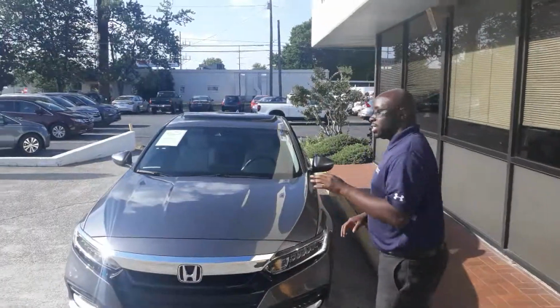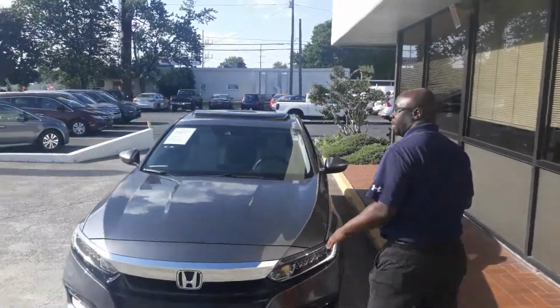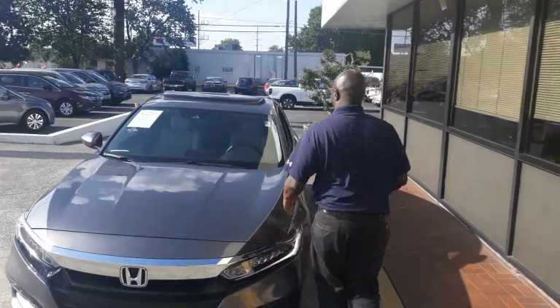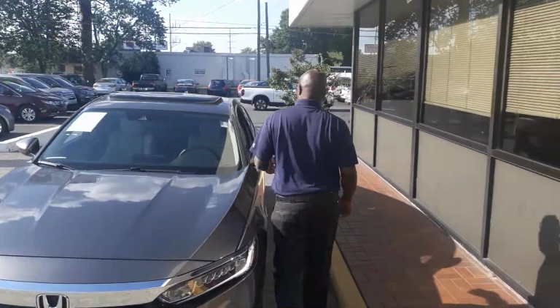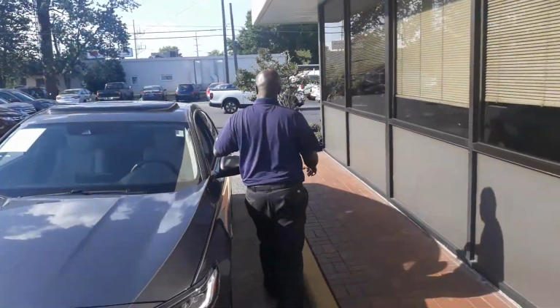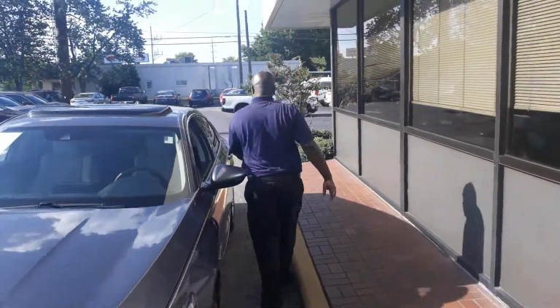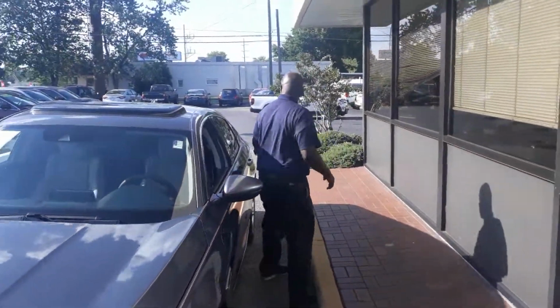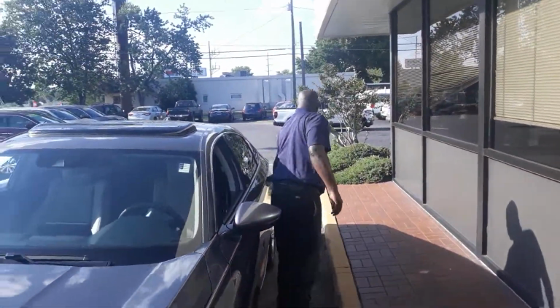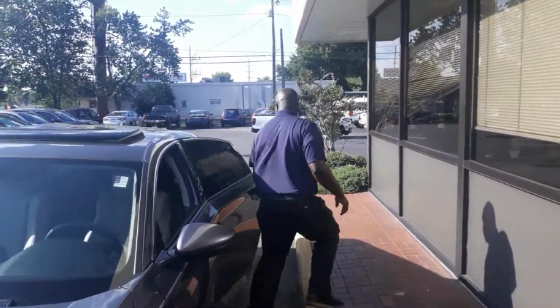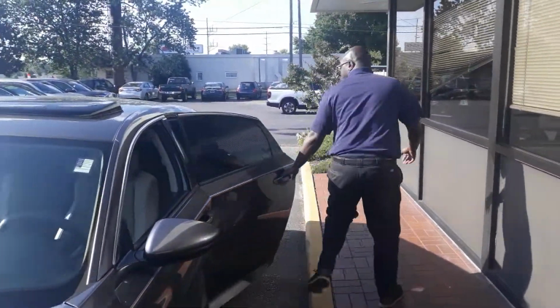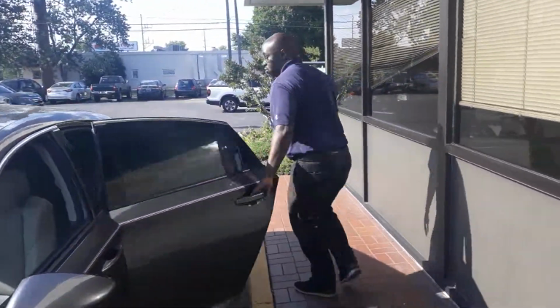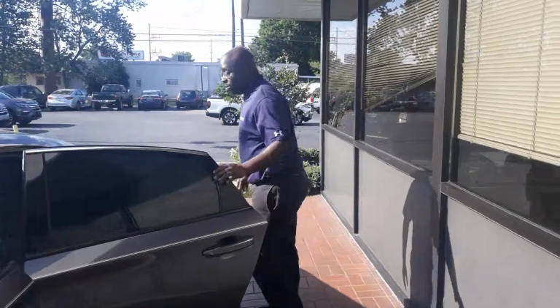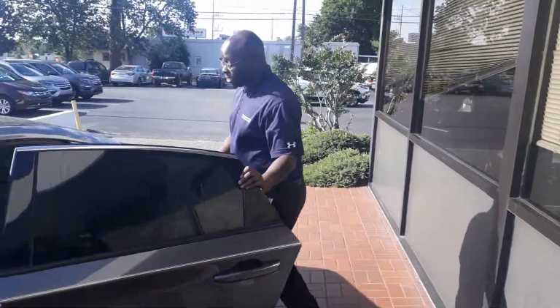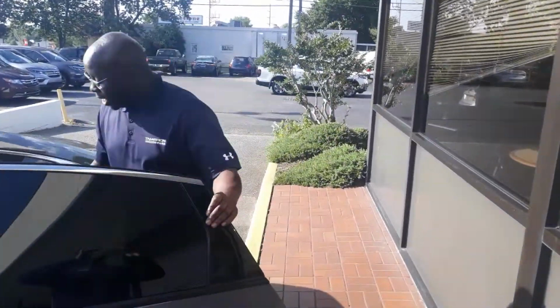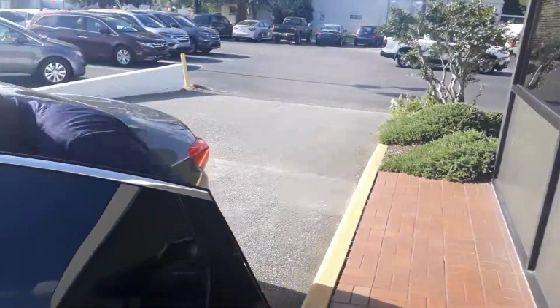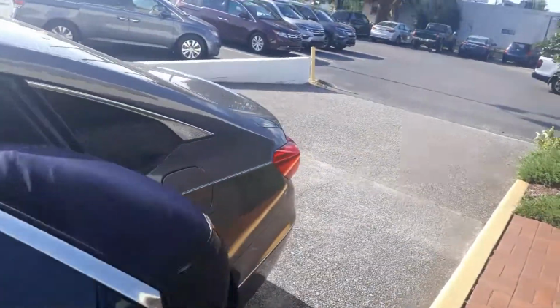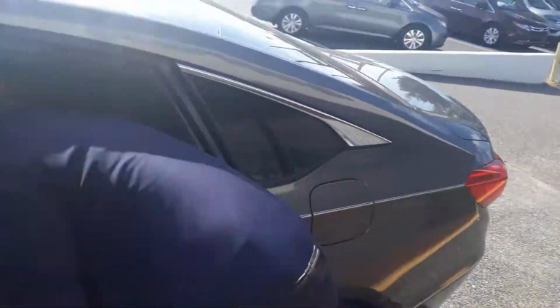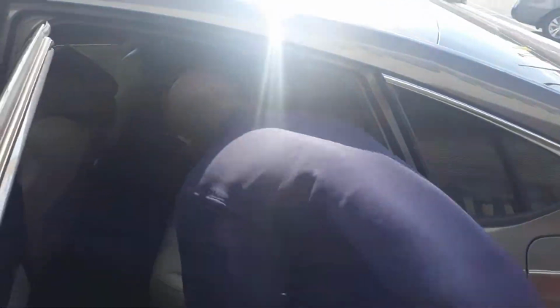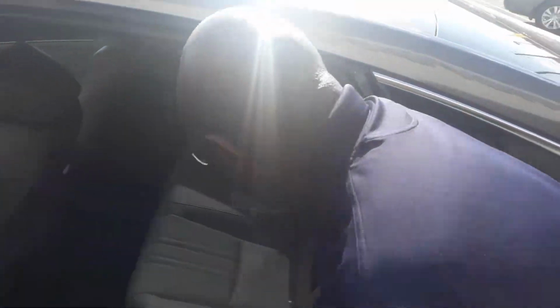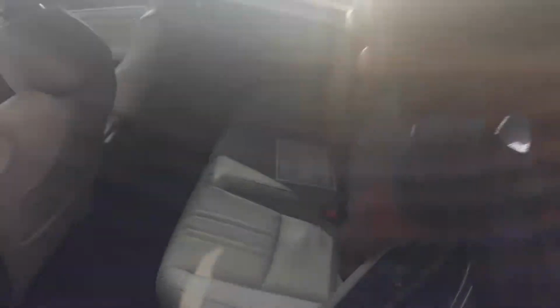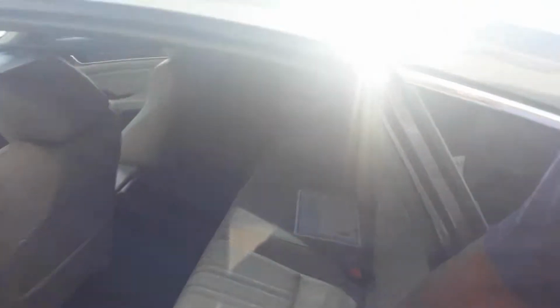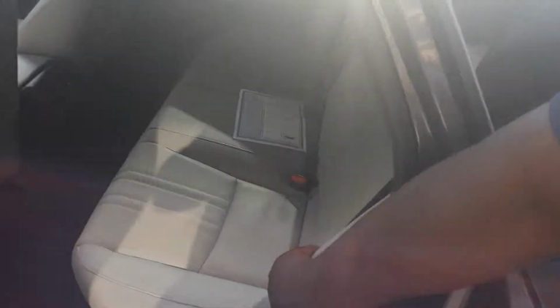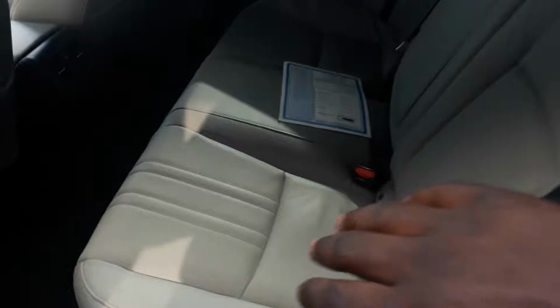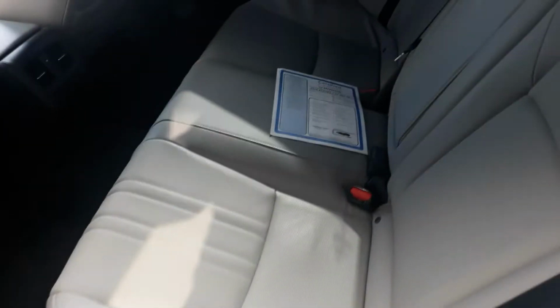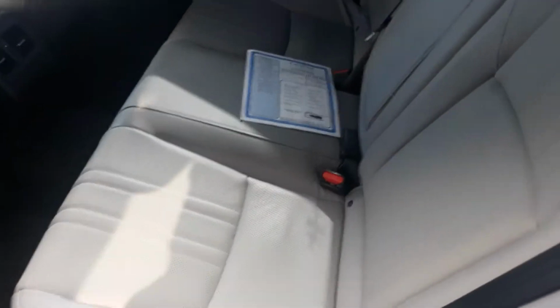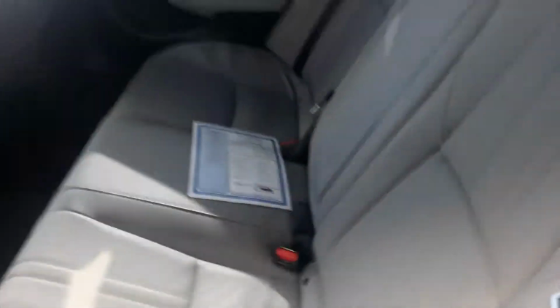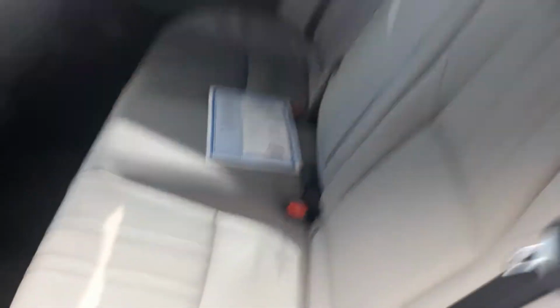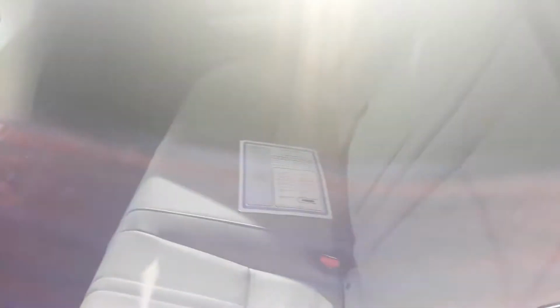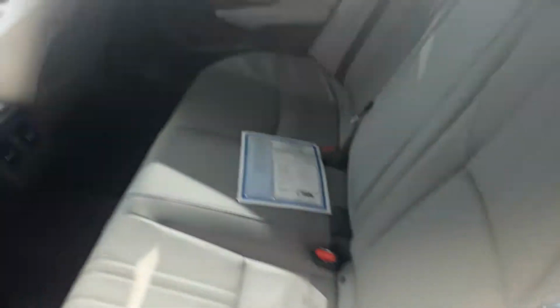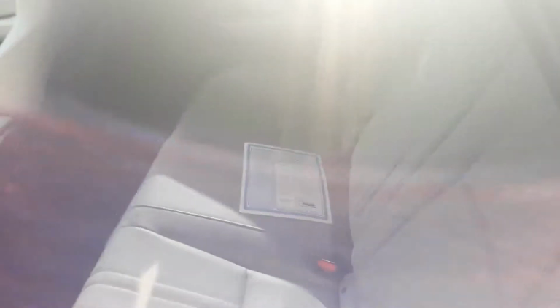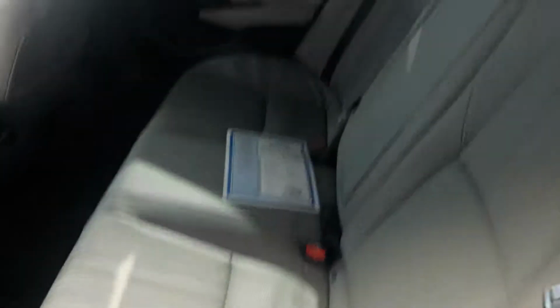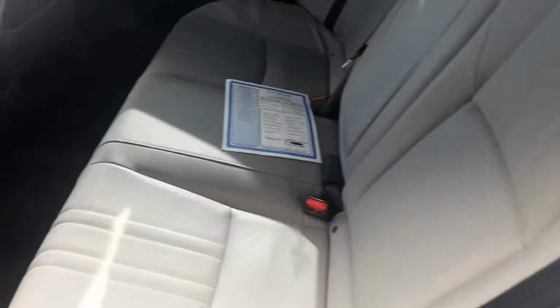If you'll follow me here to the rear of the vehicle, you'll notice that it has this really, really nice light tan interior. This is really nice, really comfortable. It has the perforated leather, so it gets really cool in the summer, and especially in this Alabama heat.